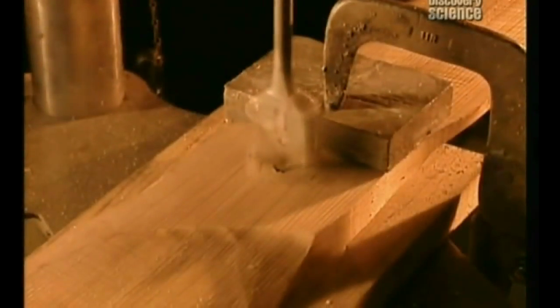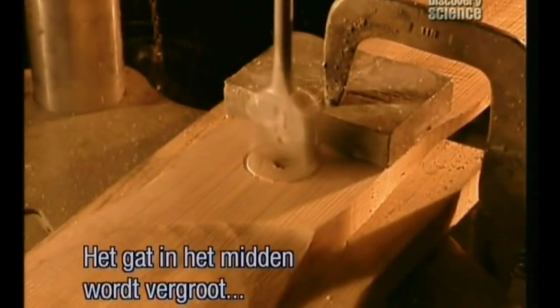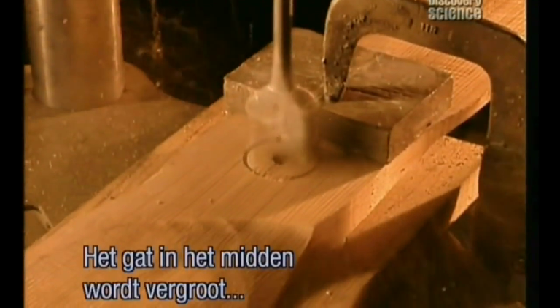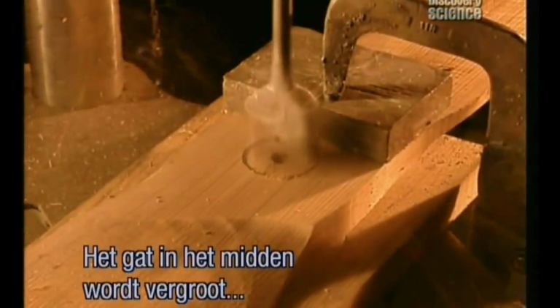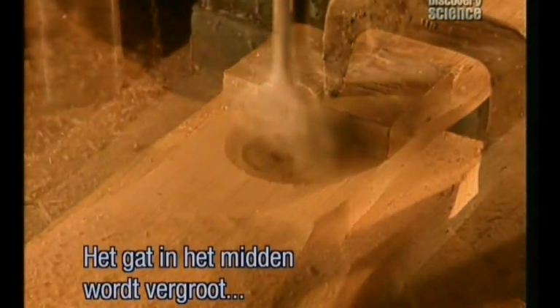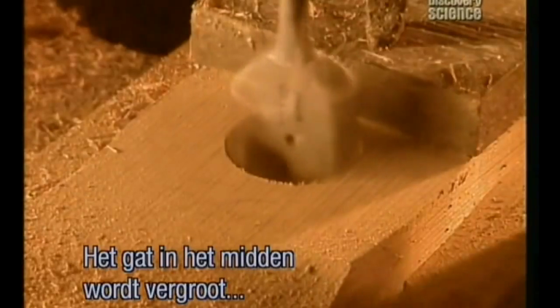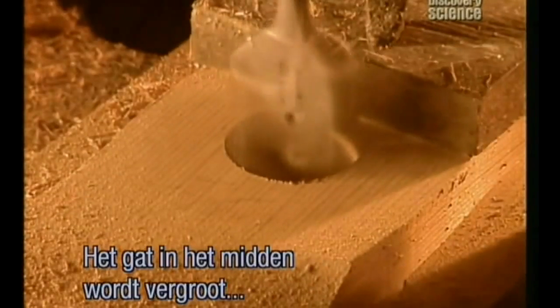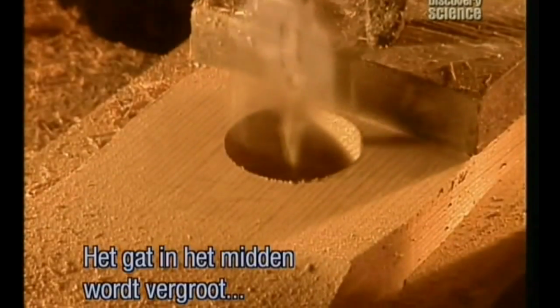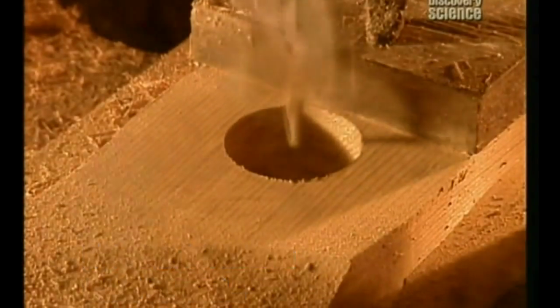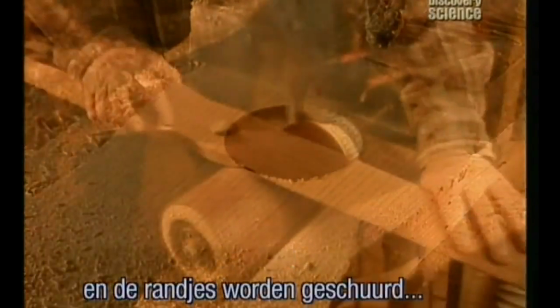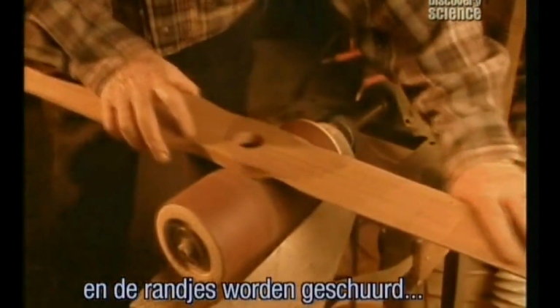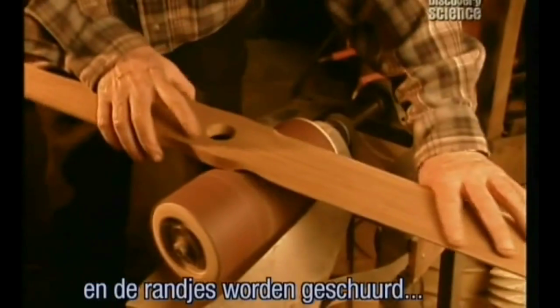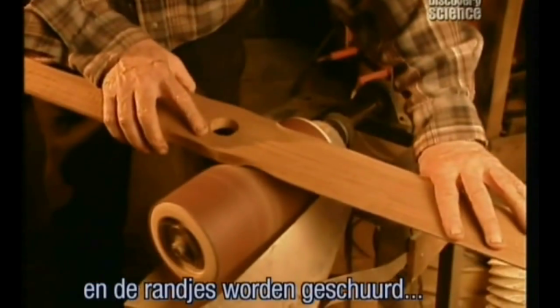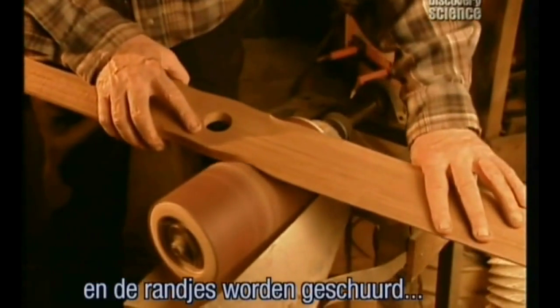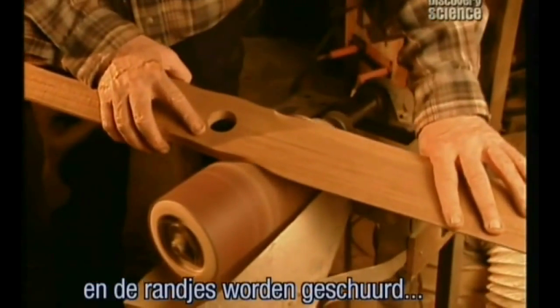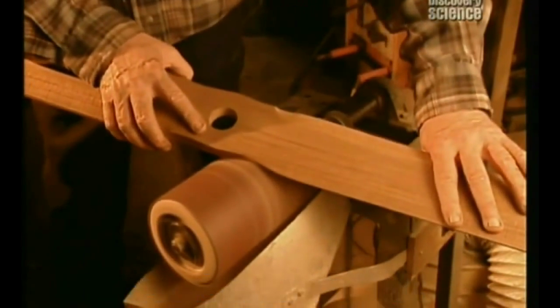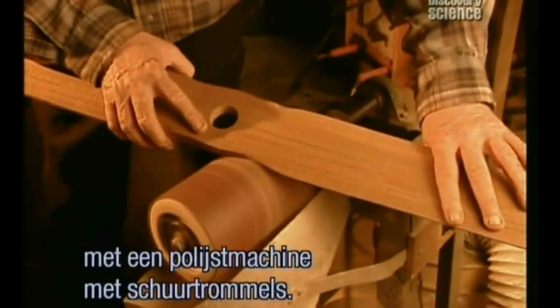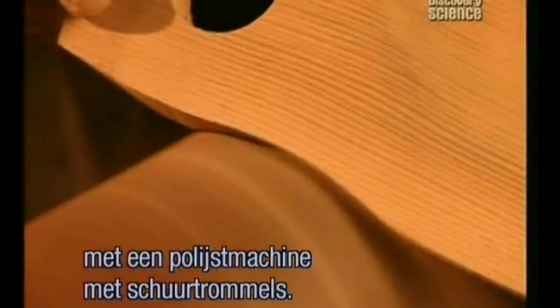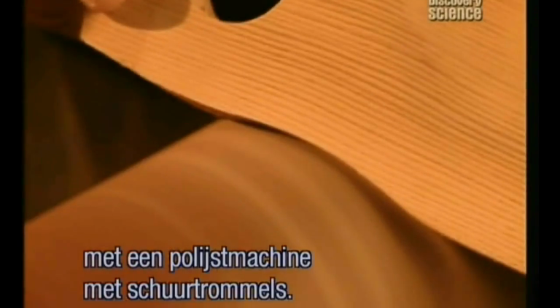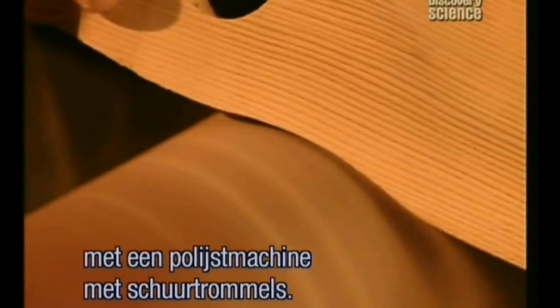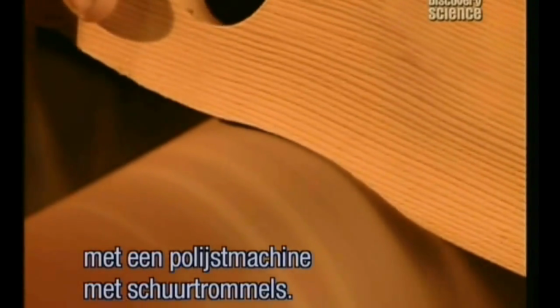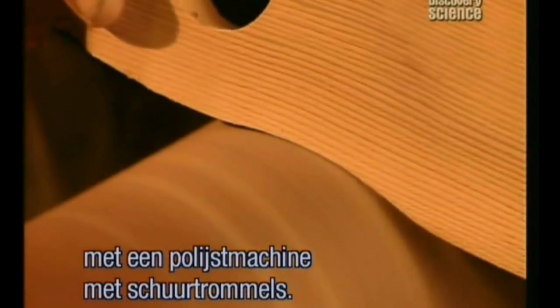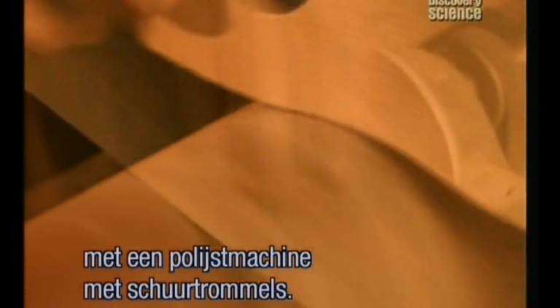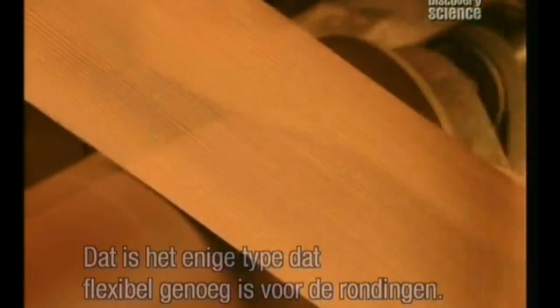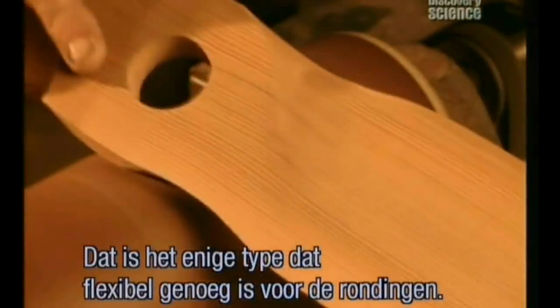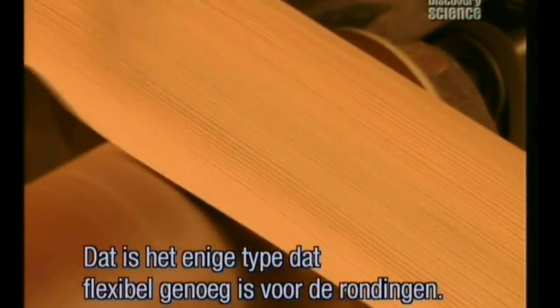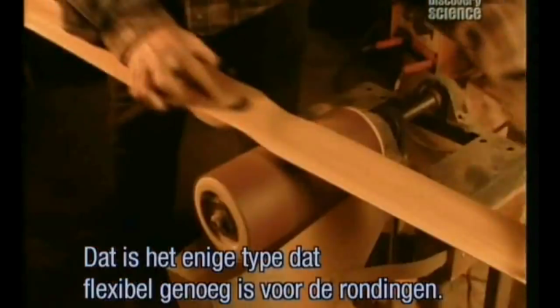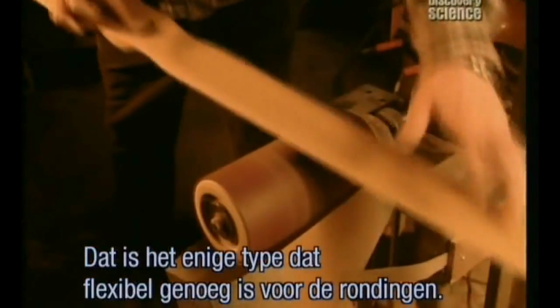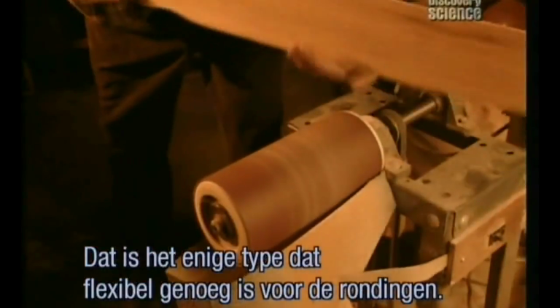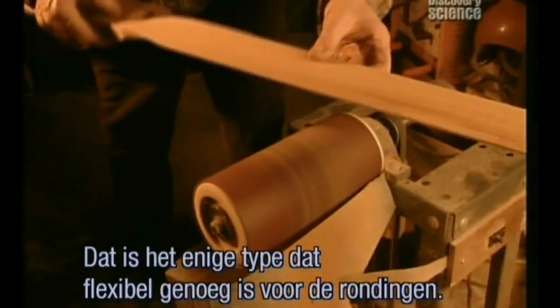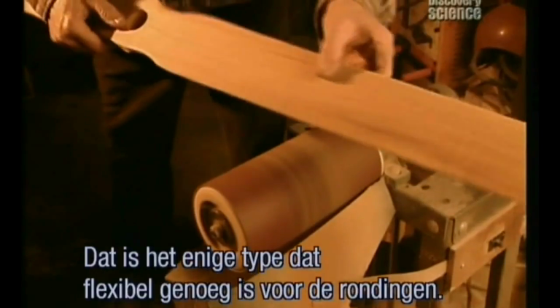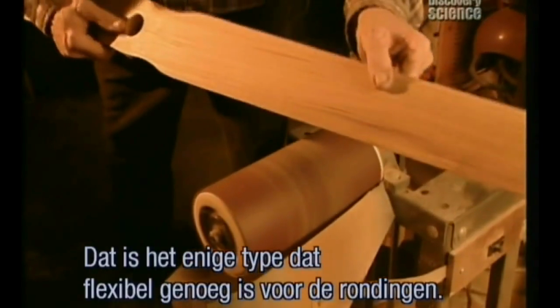Now workers widen the hole in the middle of the propeller and sand off the ridges left by the carving, using a low-pressure inflatable drum sander — the only type flexible enough to really get into the curves.